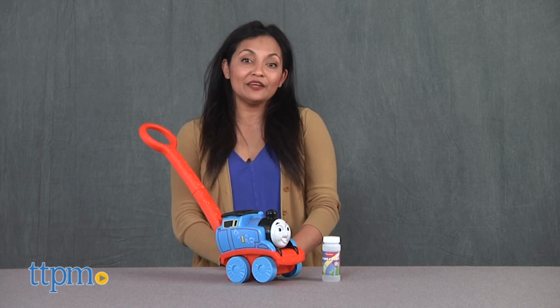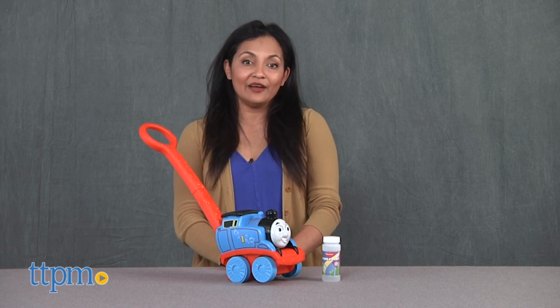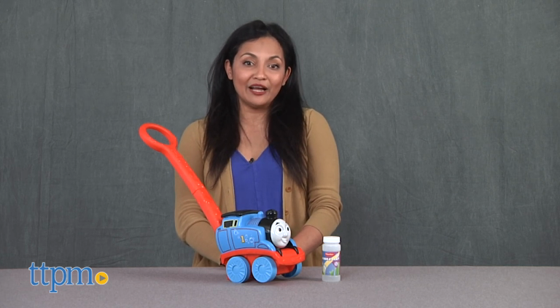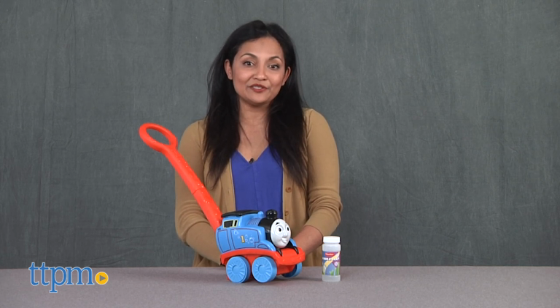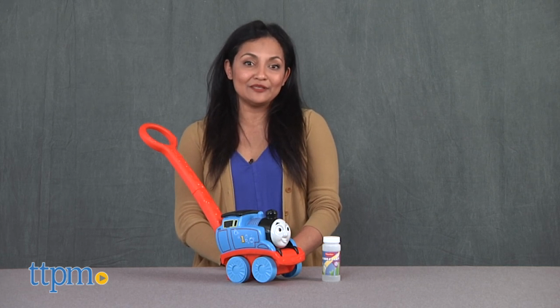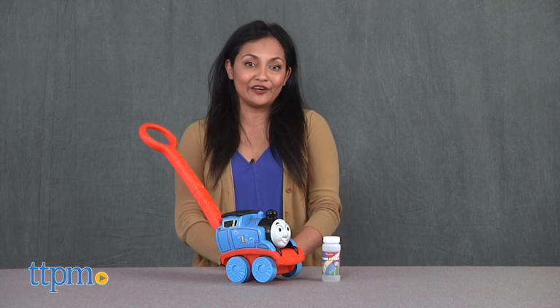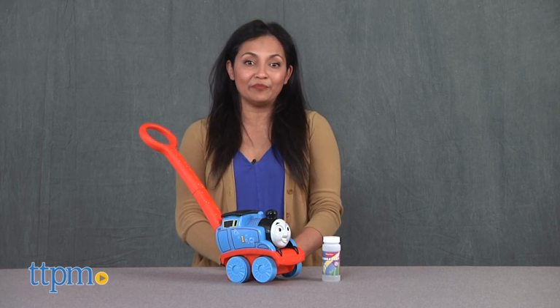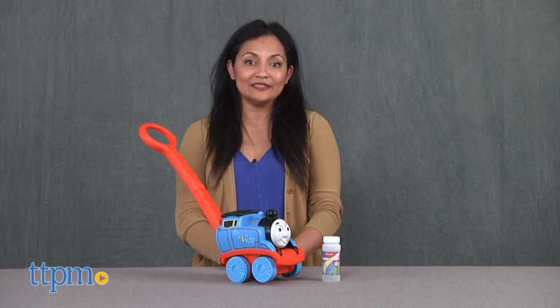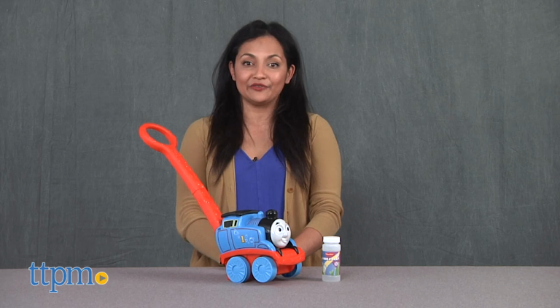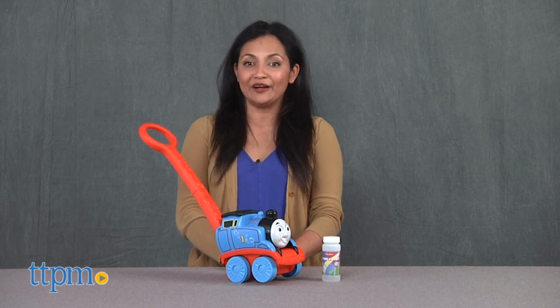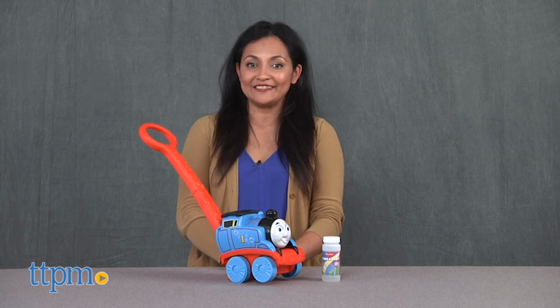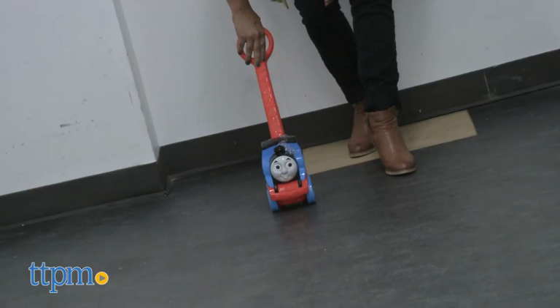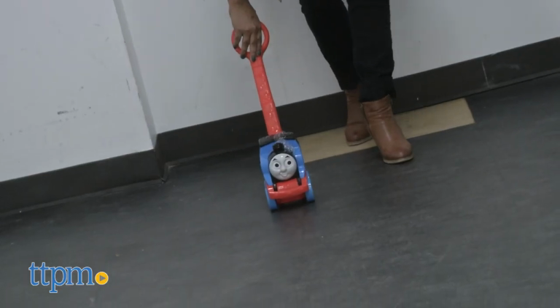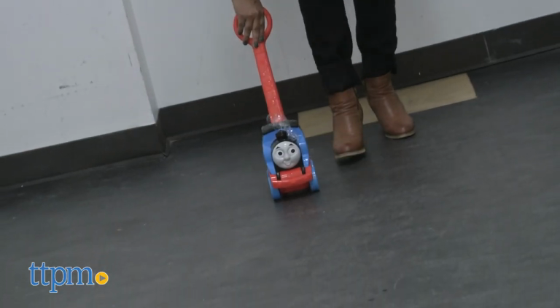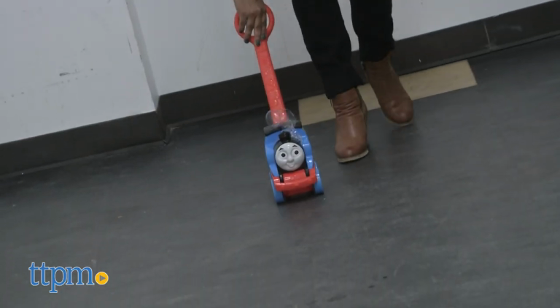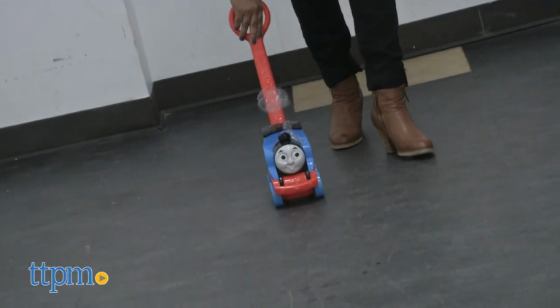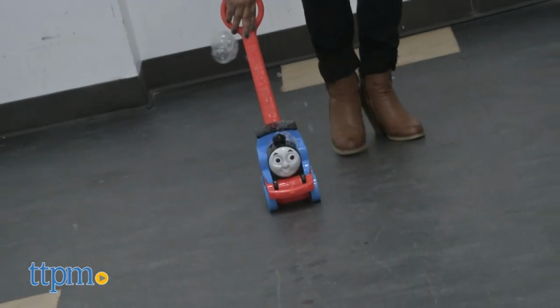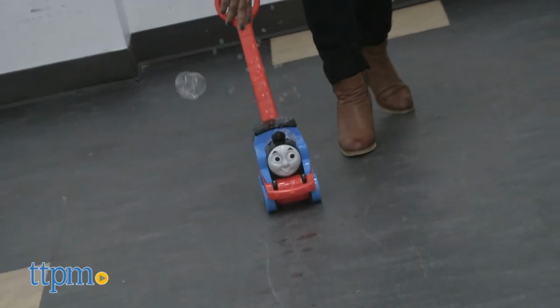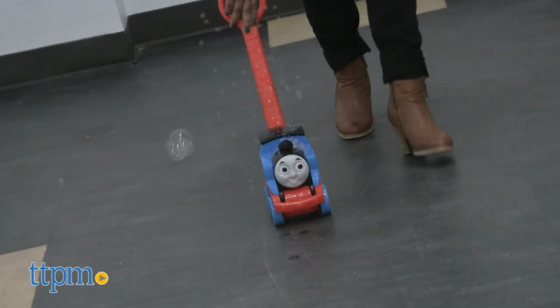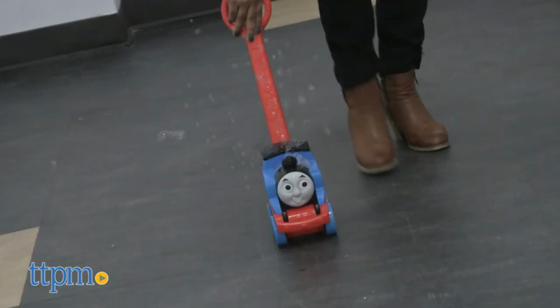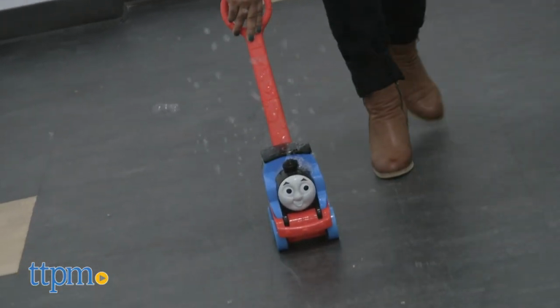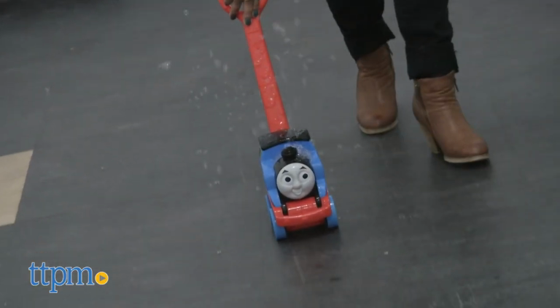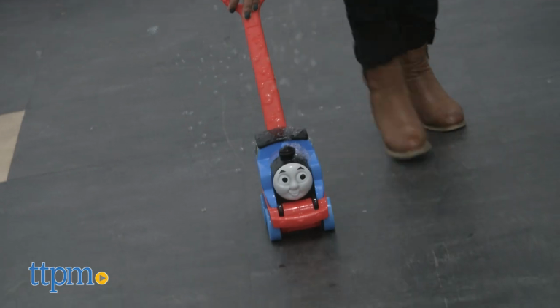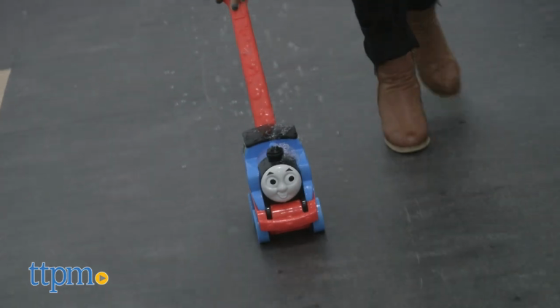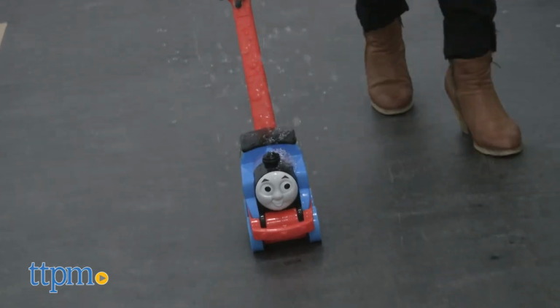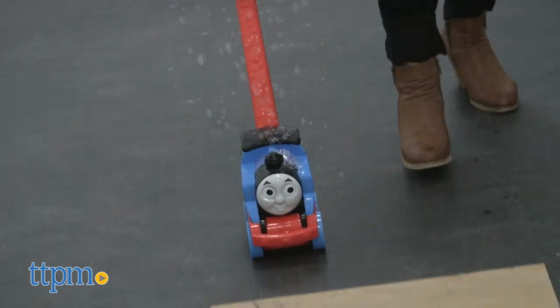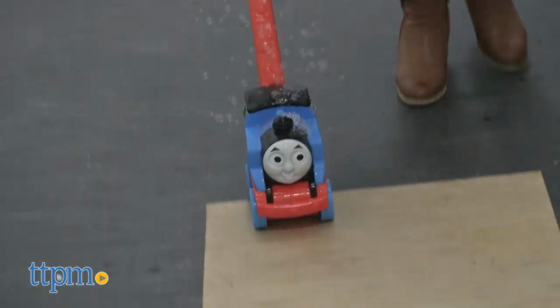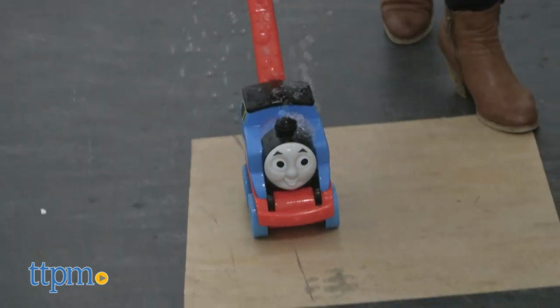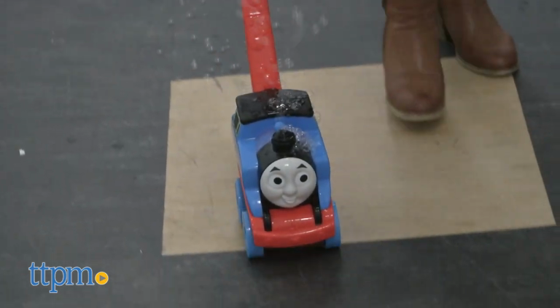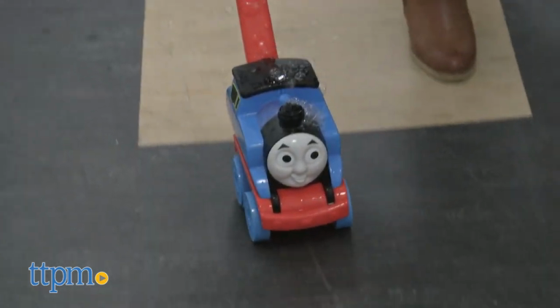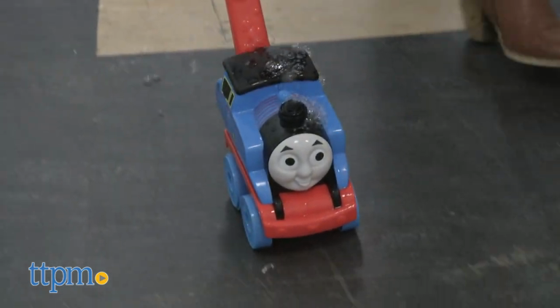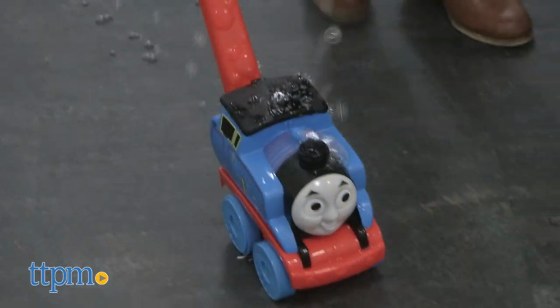Here we have the My First Thomas & Friends Bubble Delivery Thomas. This is a push-along toy that has one very playful surprise — bubbles! Push Thomas along to see bubbles coming out.